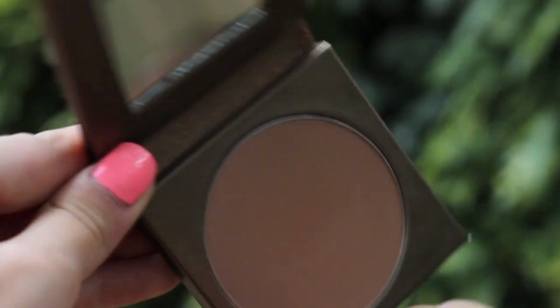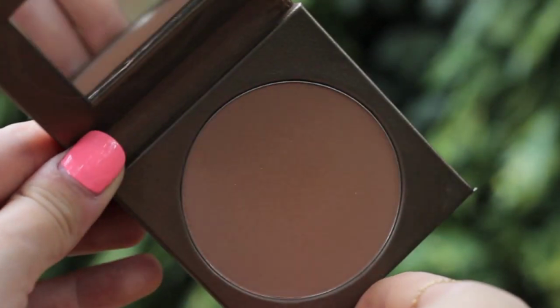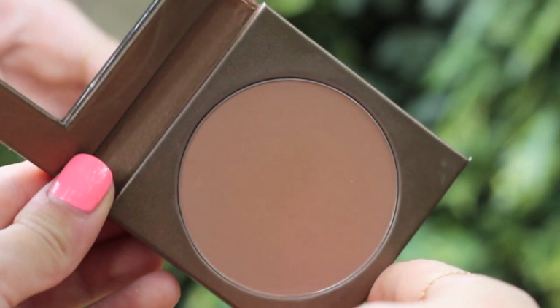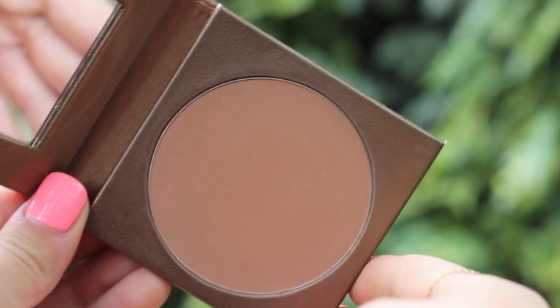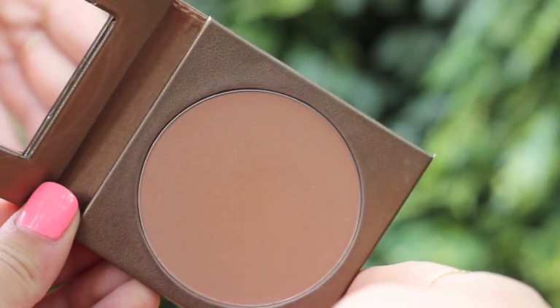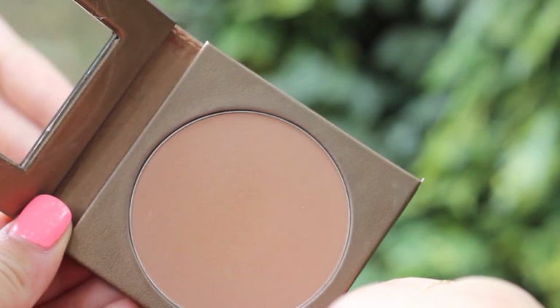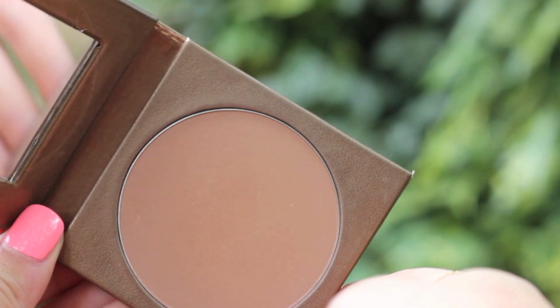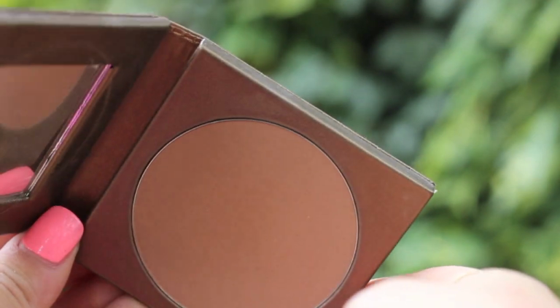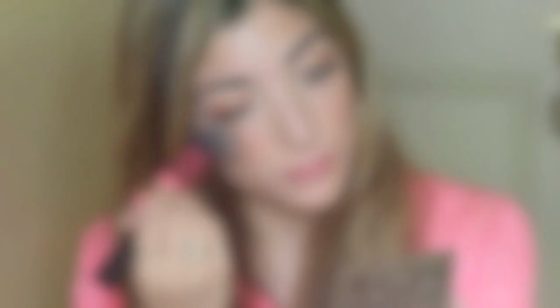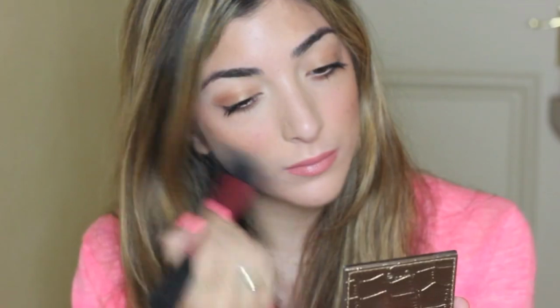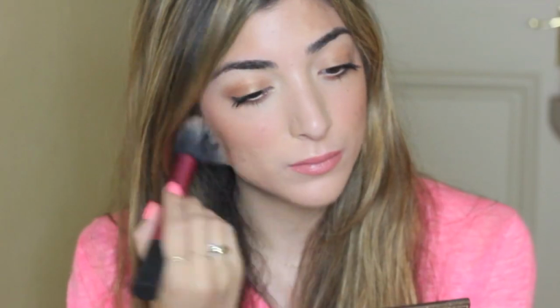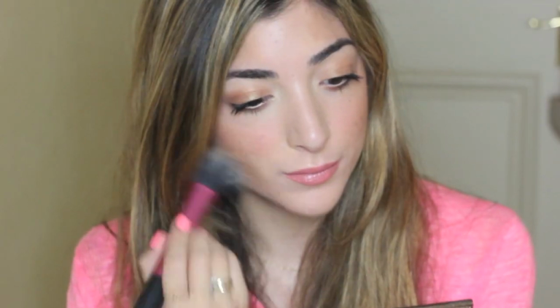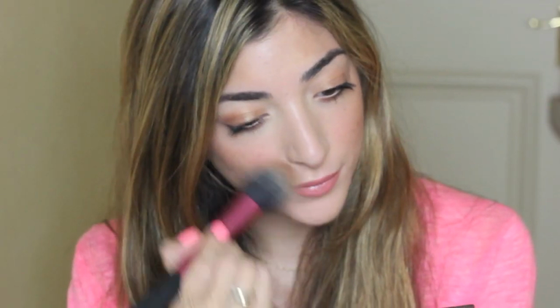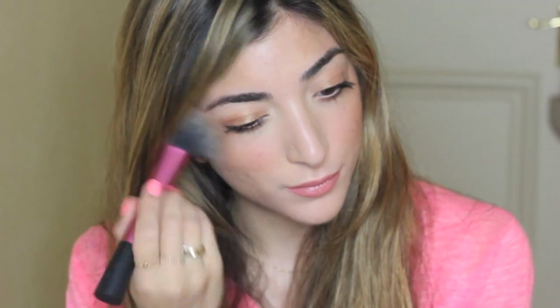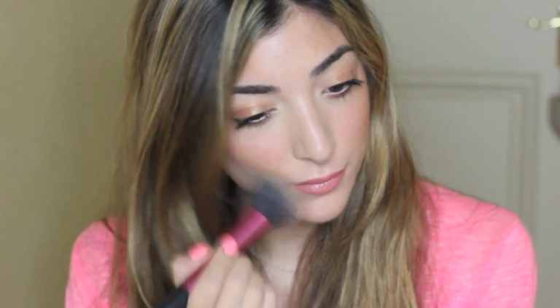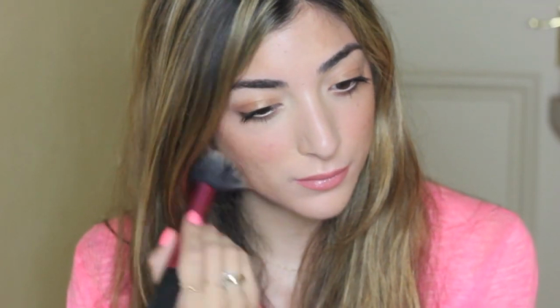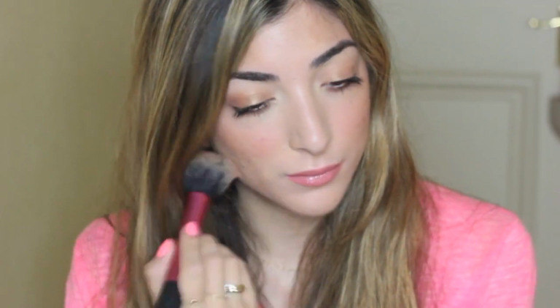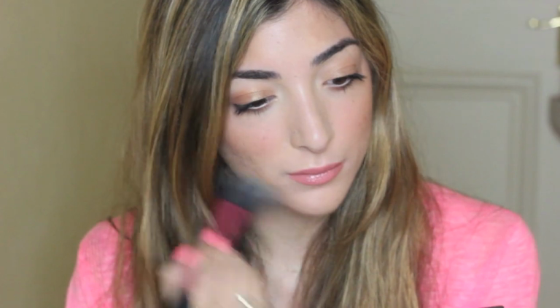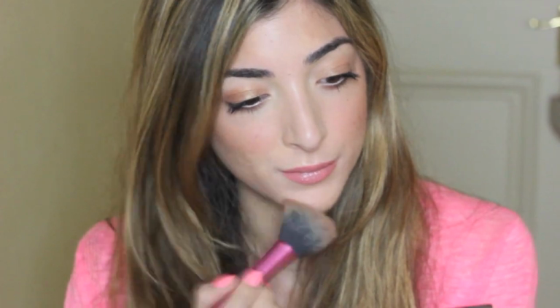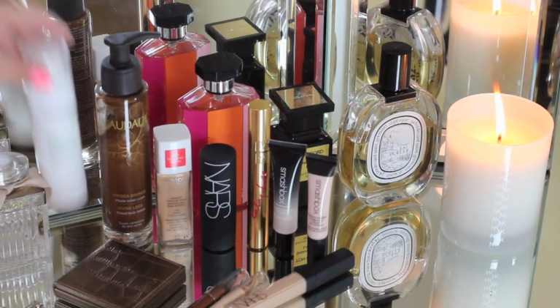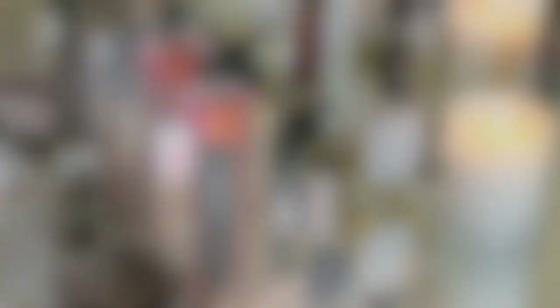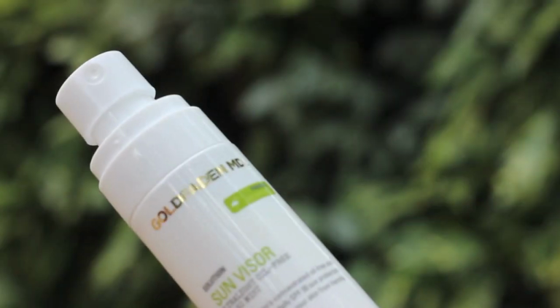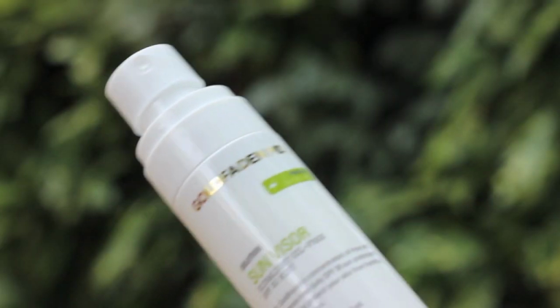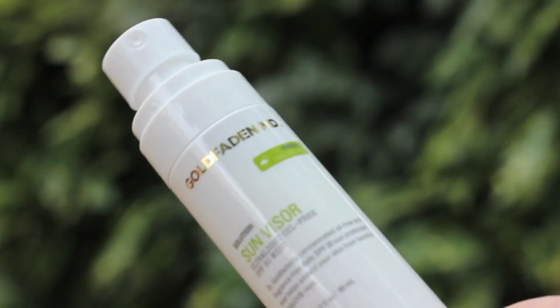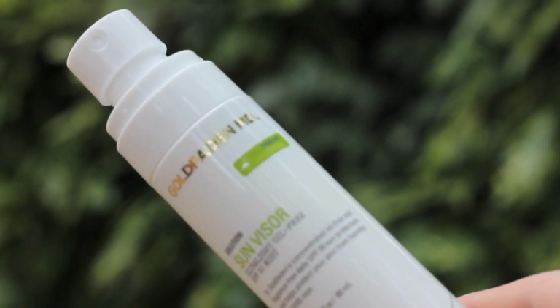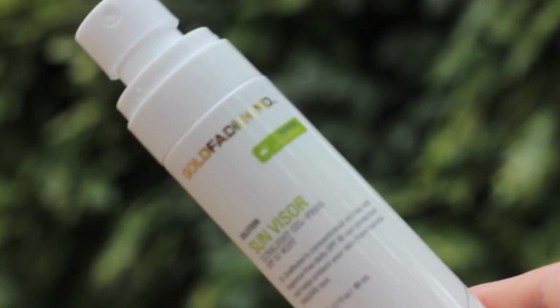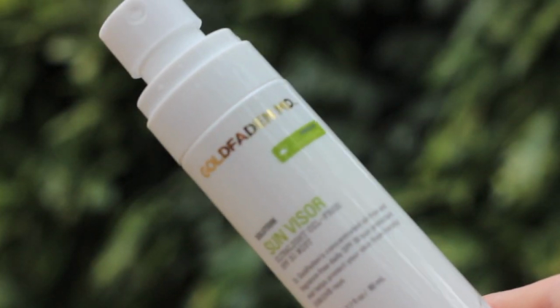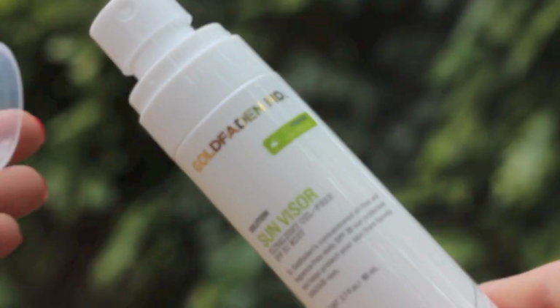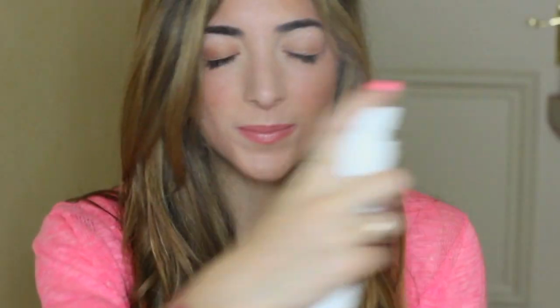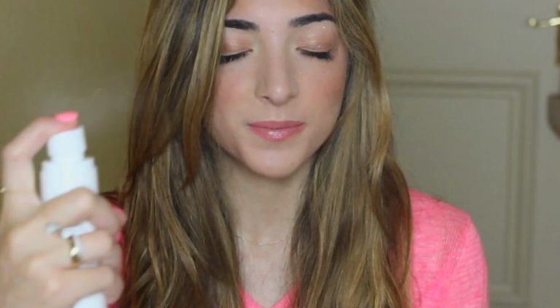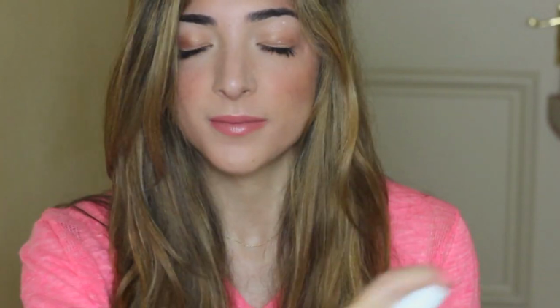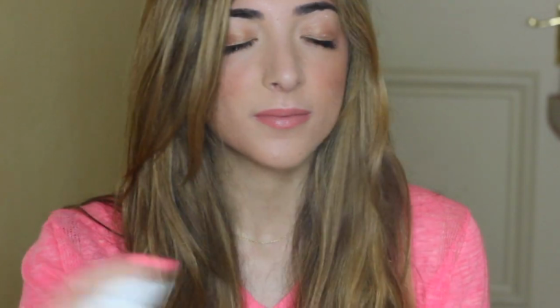To bronze up my face a bit I'm using my Tarte Waterproof Amazonian Clay Bronzer. And since I was going to be in the sun all day, I made sure to protect my skin using an SPF — I really like this one because it's a spray, and it's by Gold Fat MD.